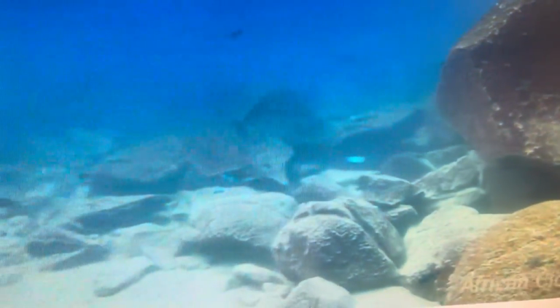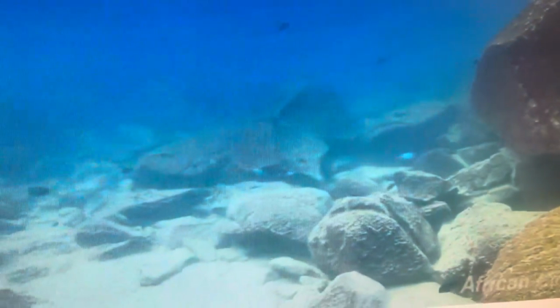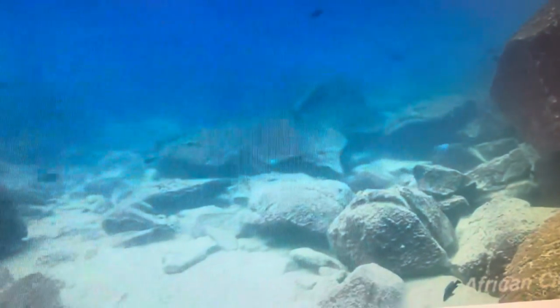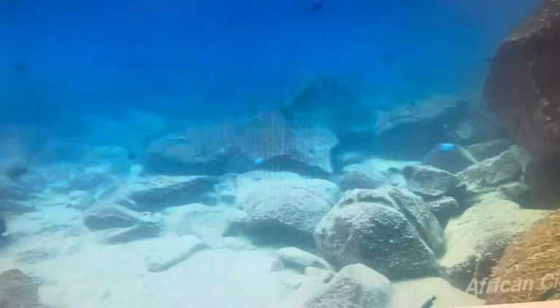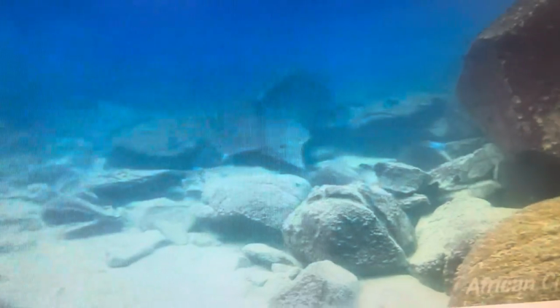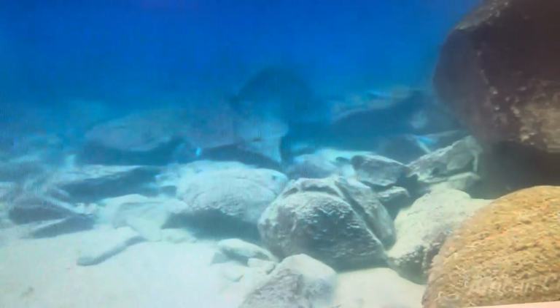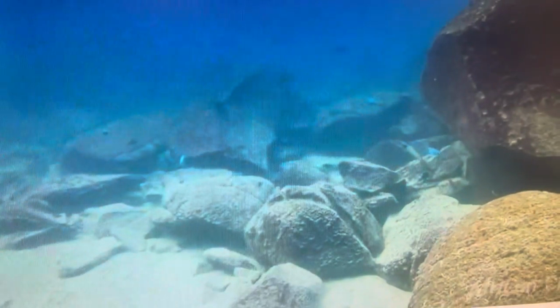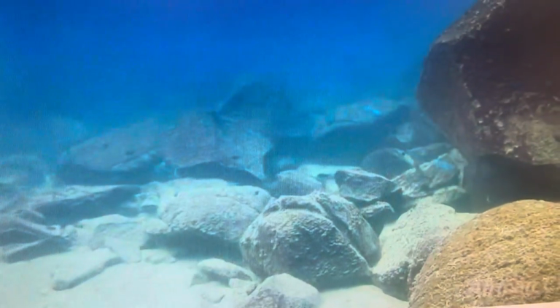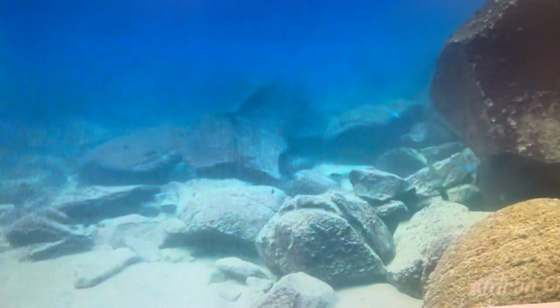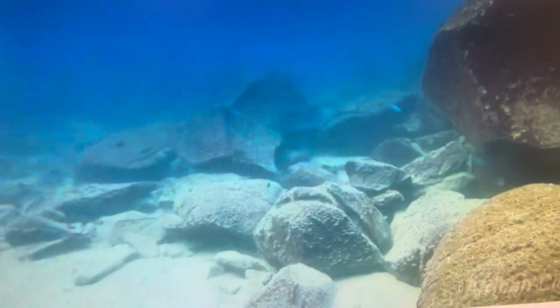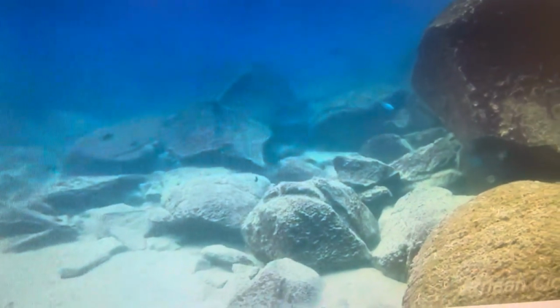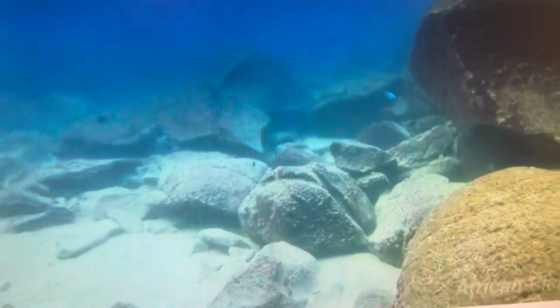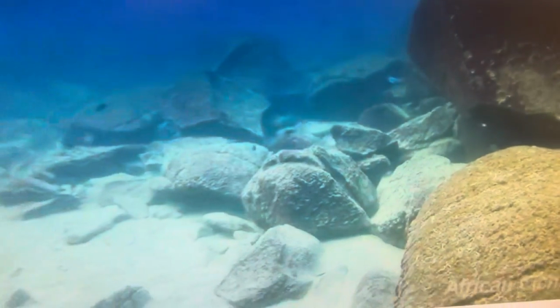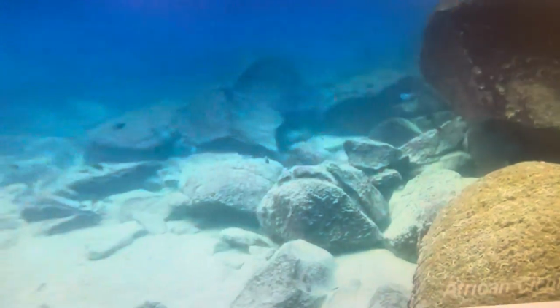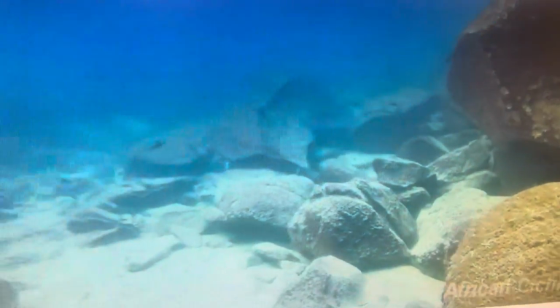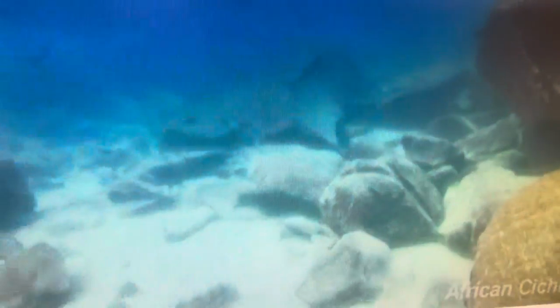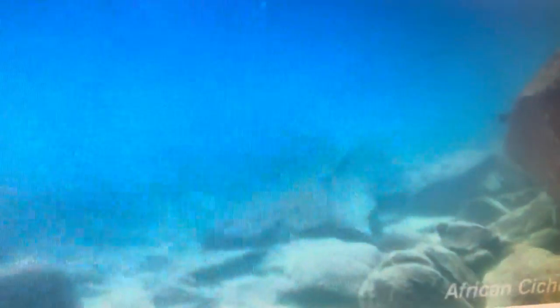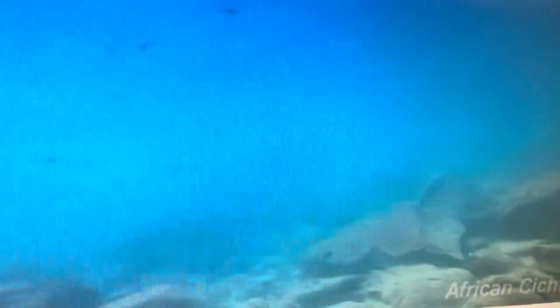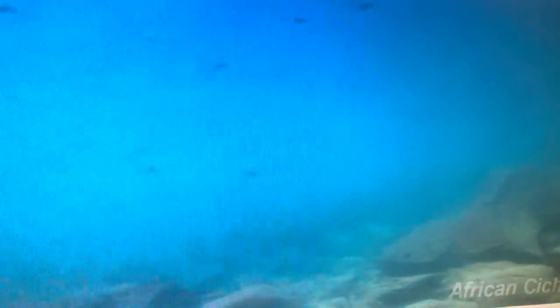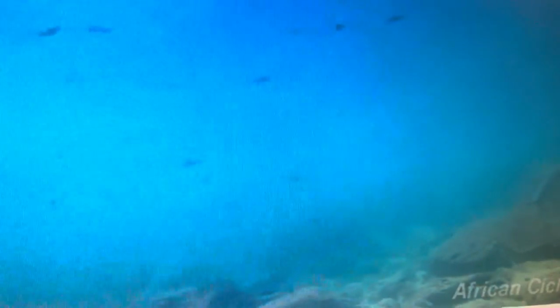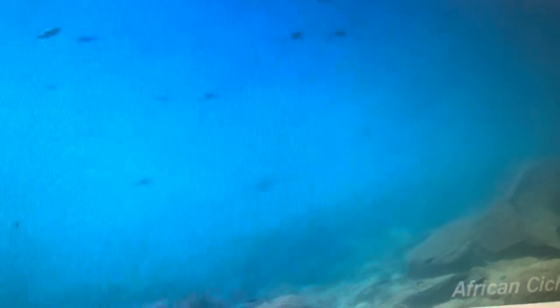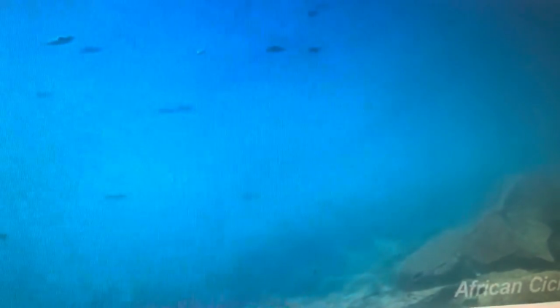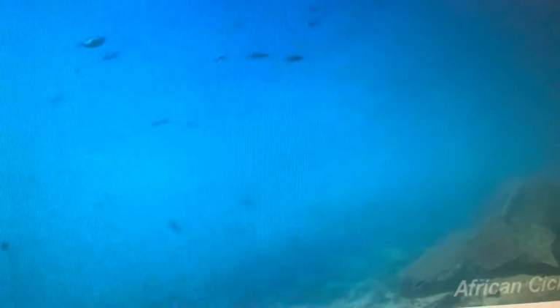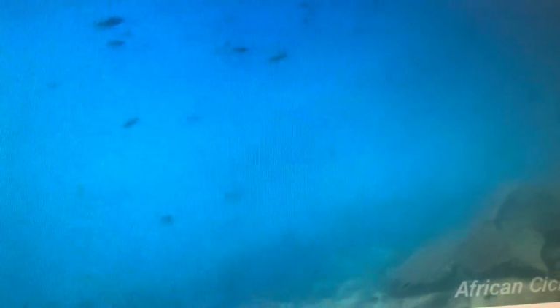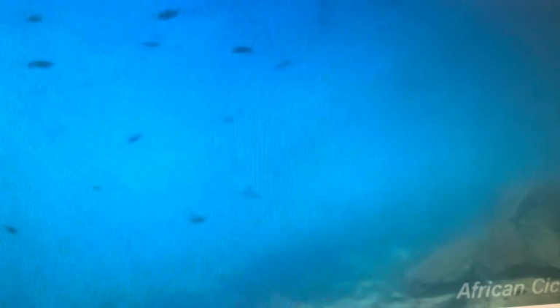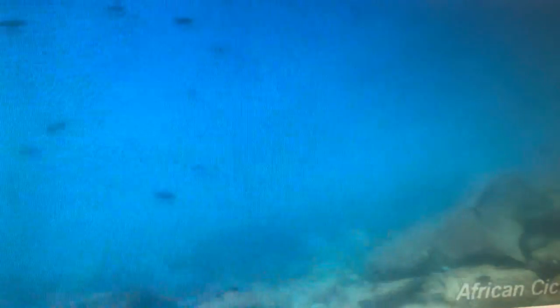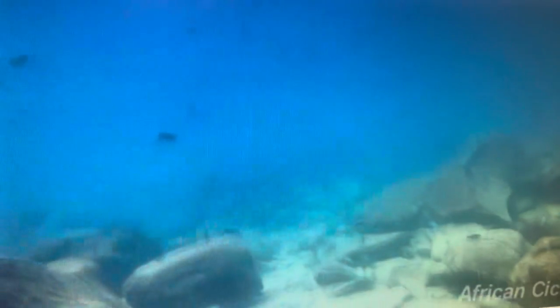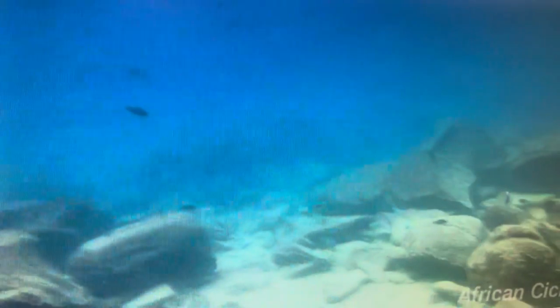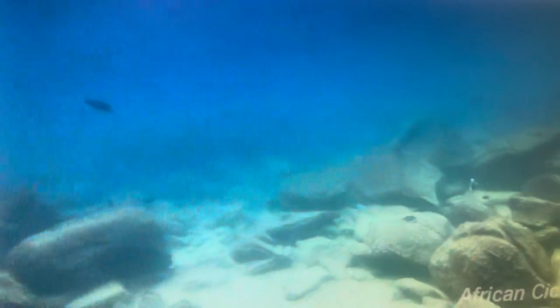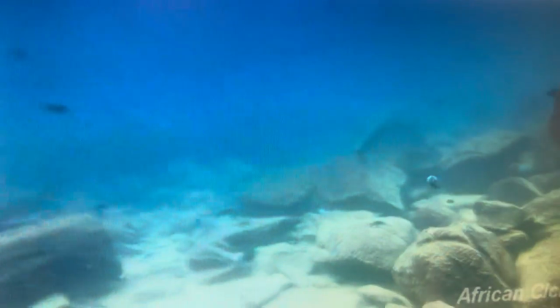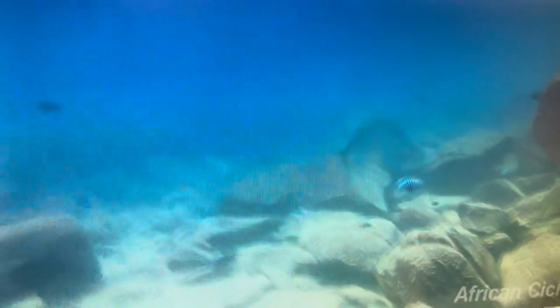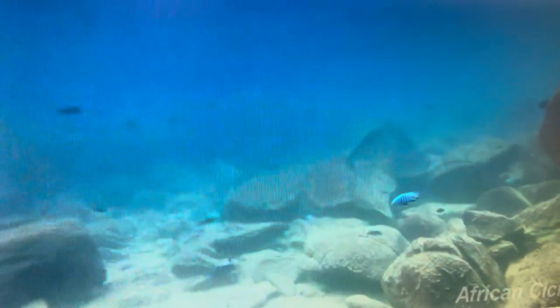The layer of algae on the rocks also helps to consume nutrients, so it does have a positive effect on your water quality.